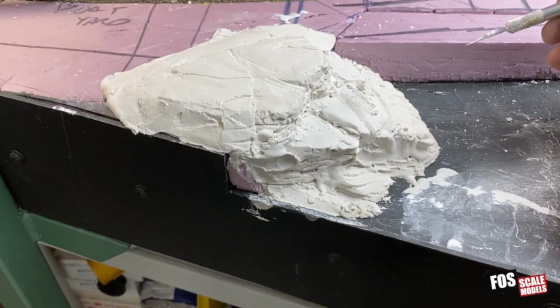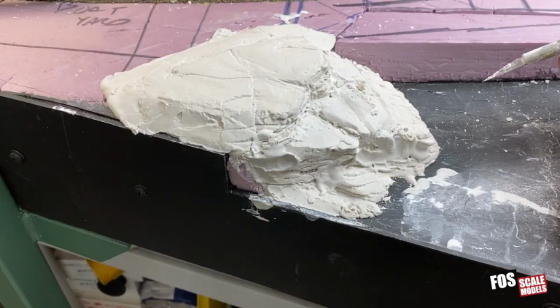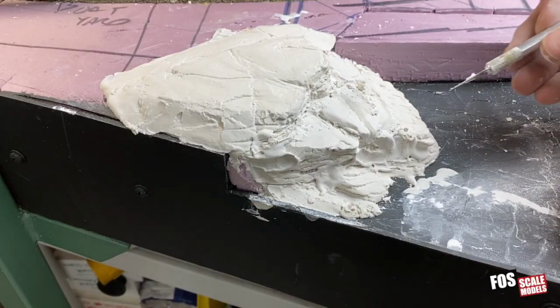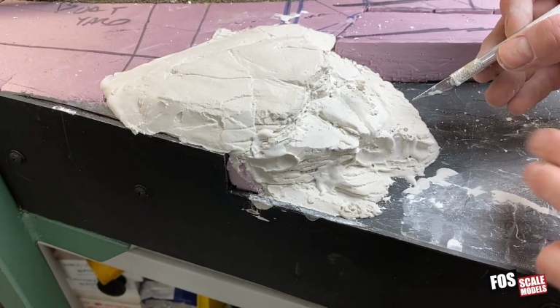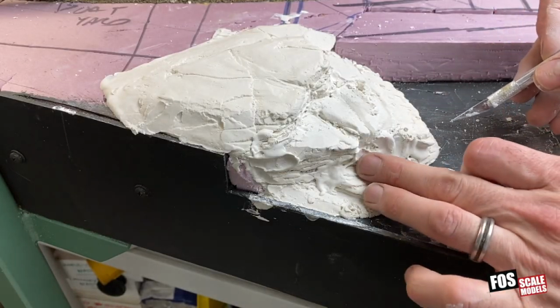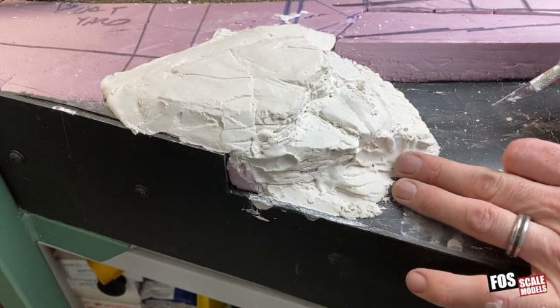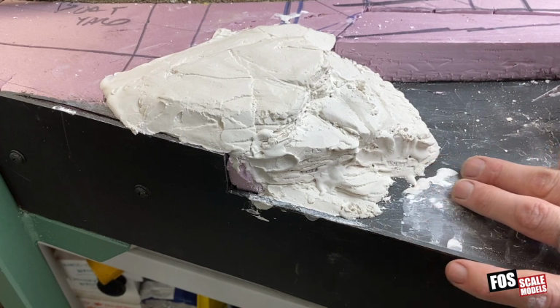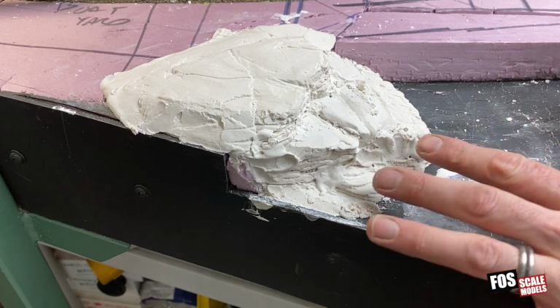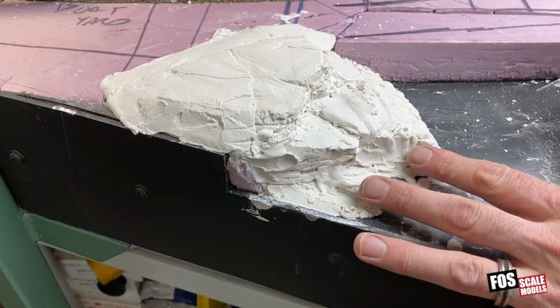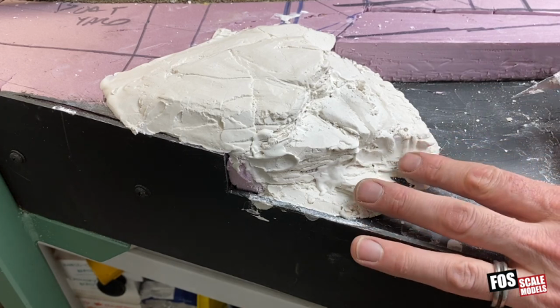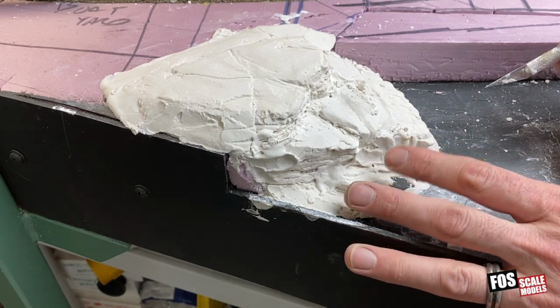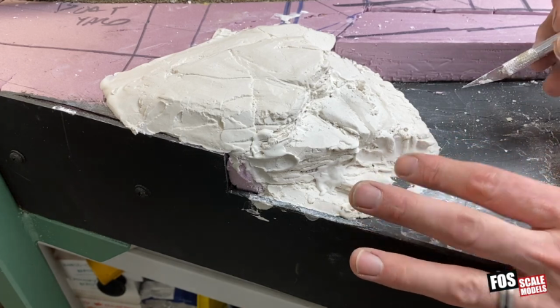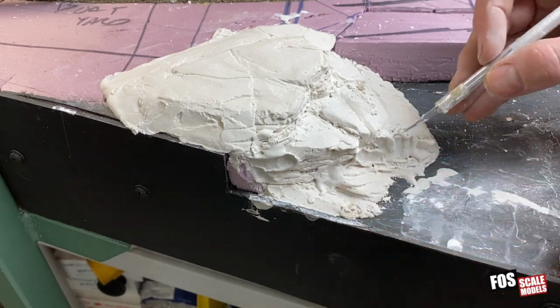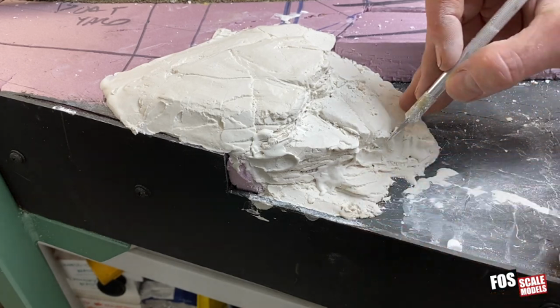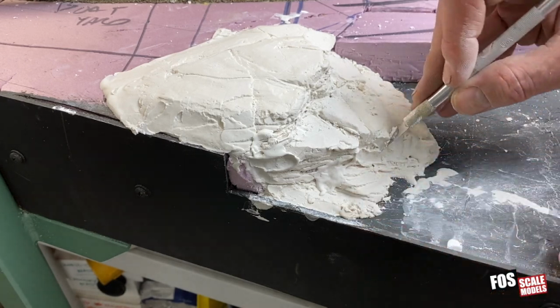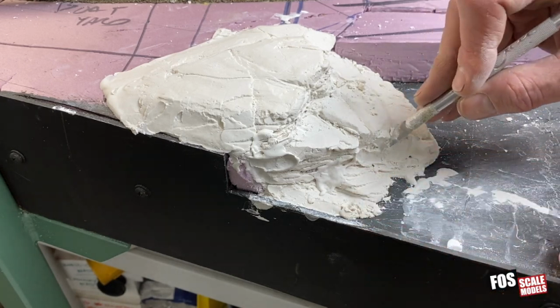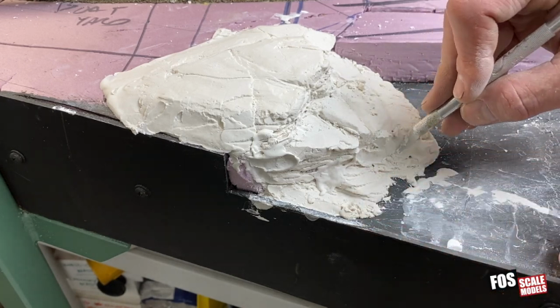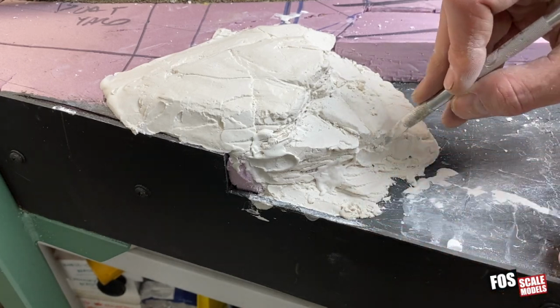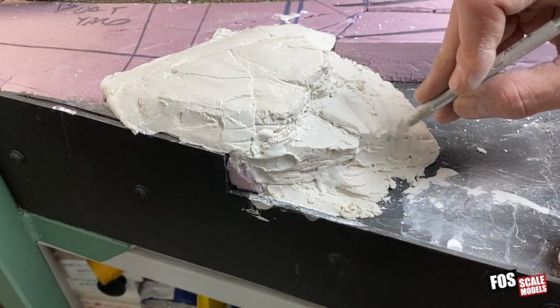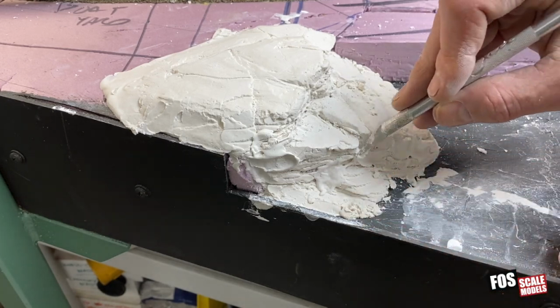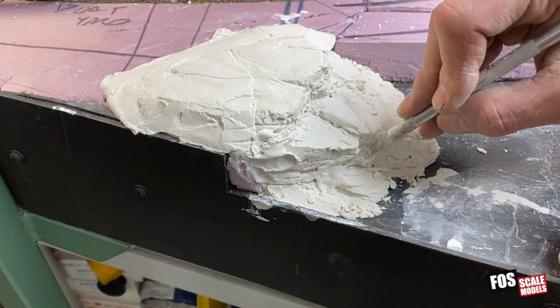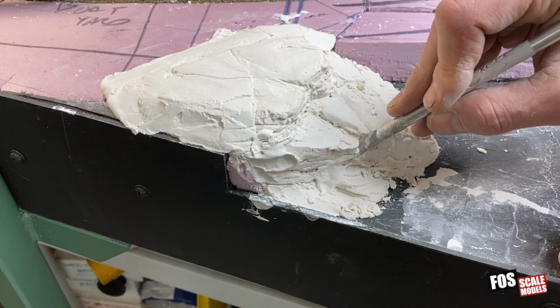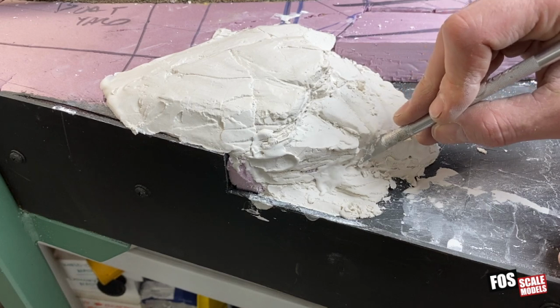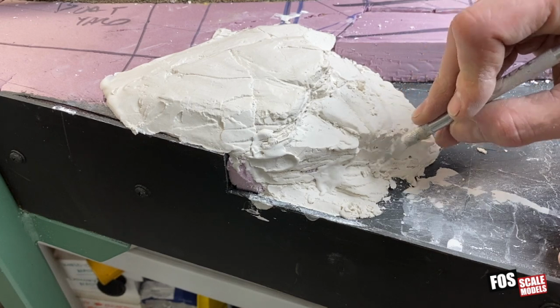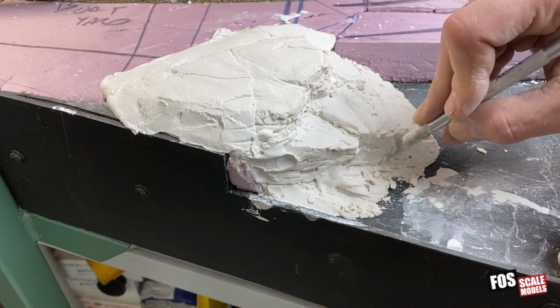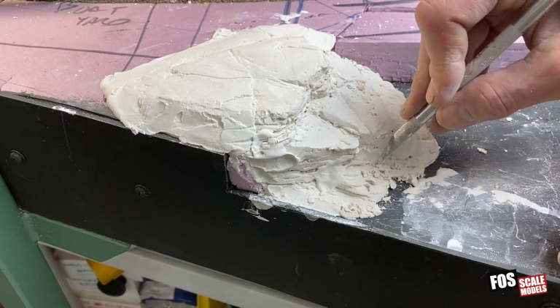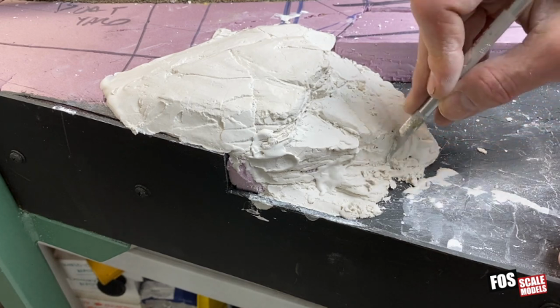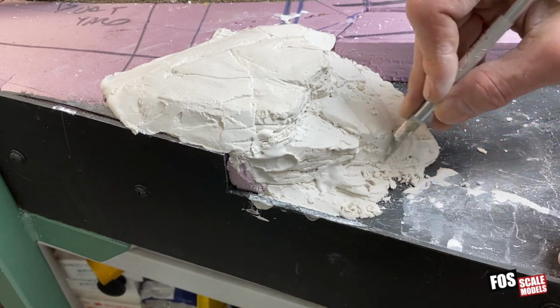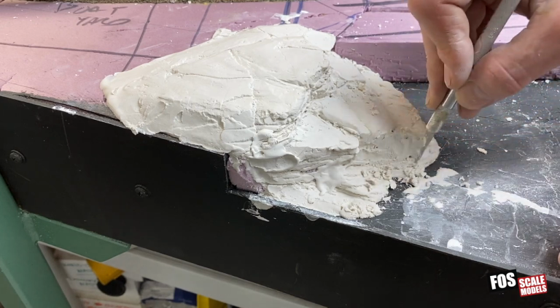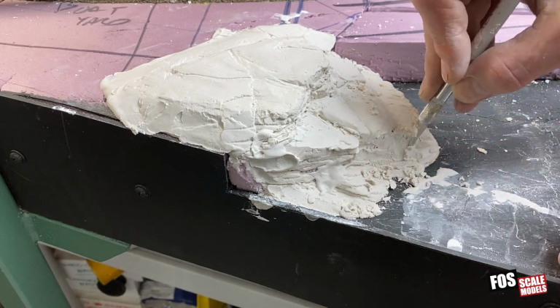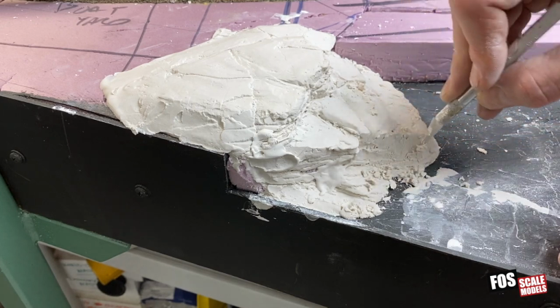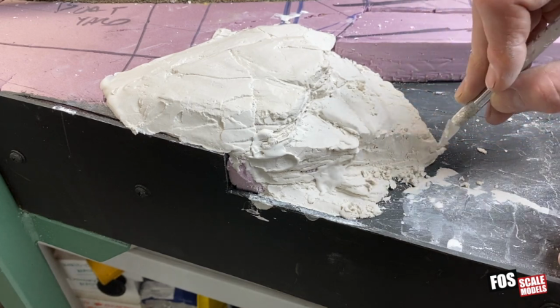Okay, so now we've got some more blob removal work to do. We're taking the flat of our blade and scraping it away.